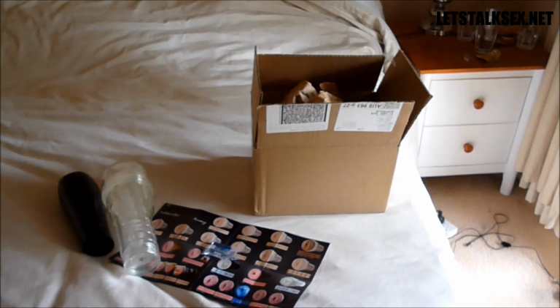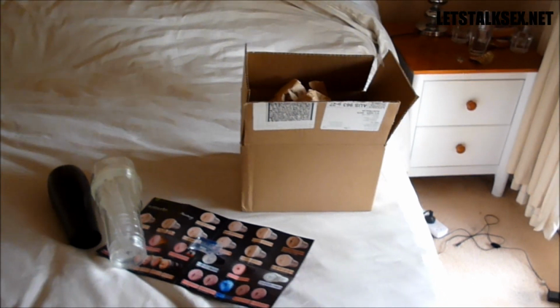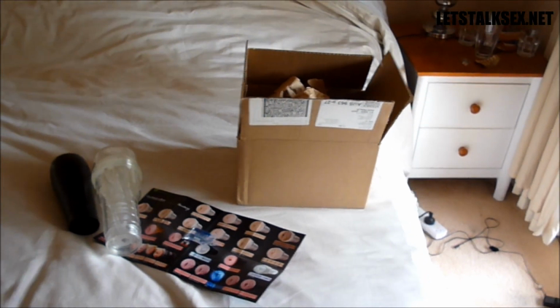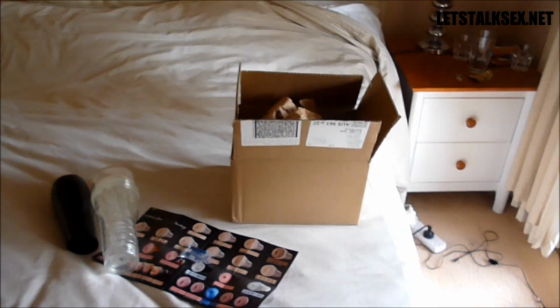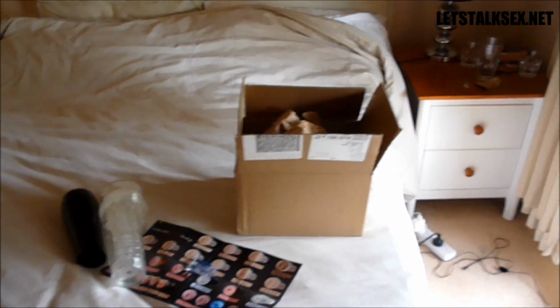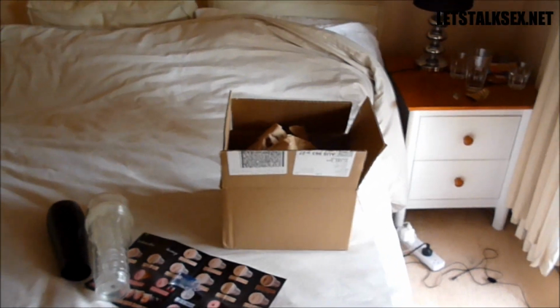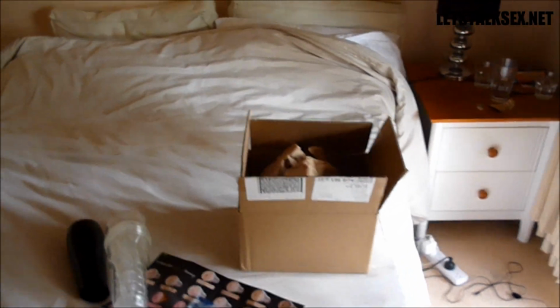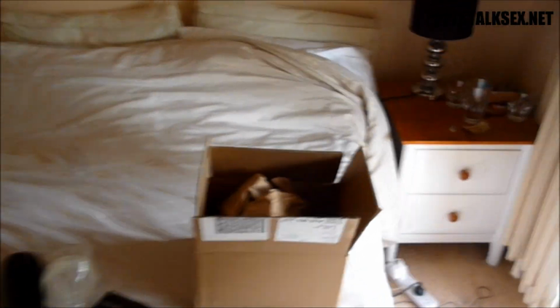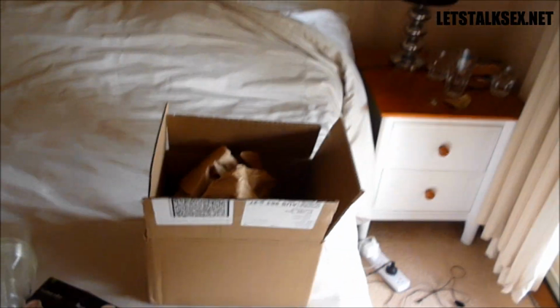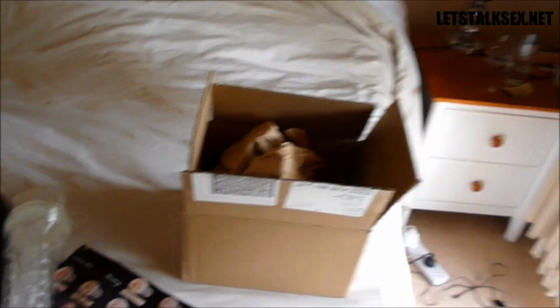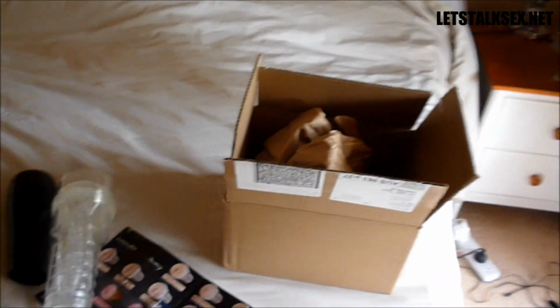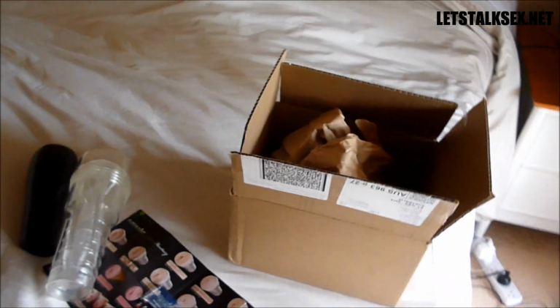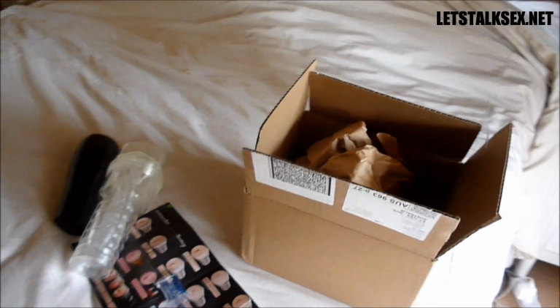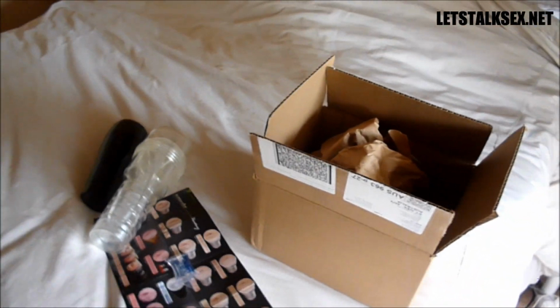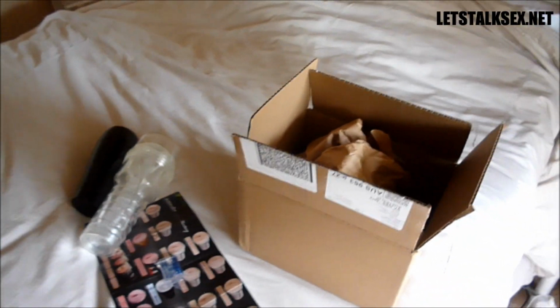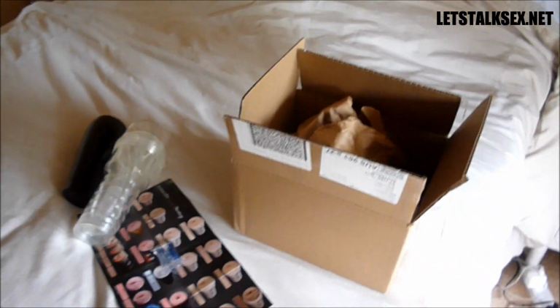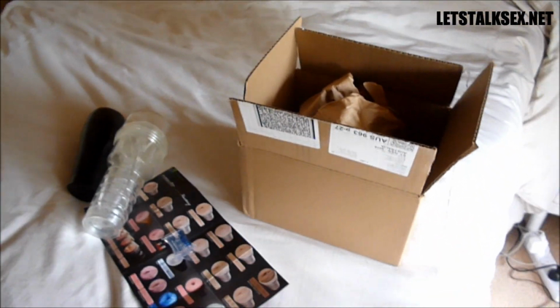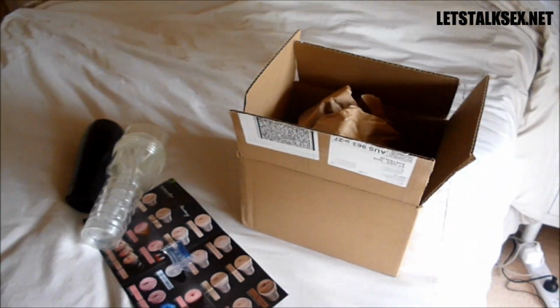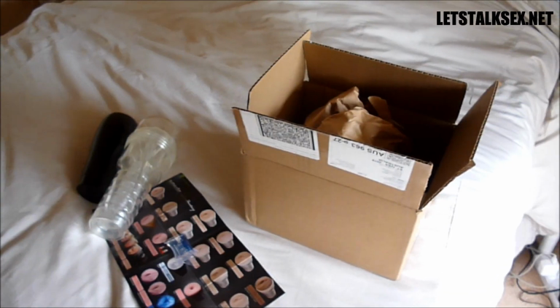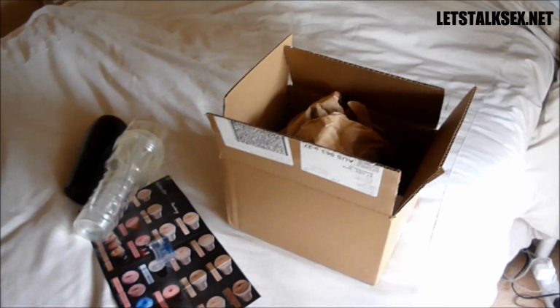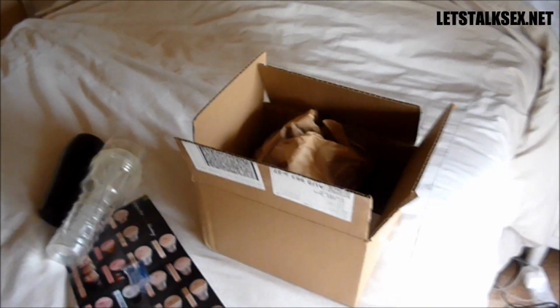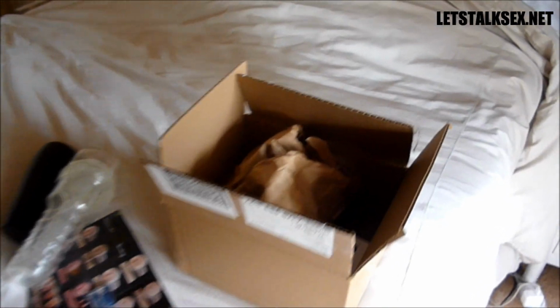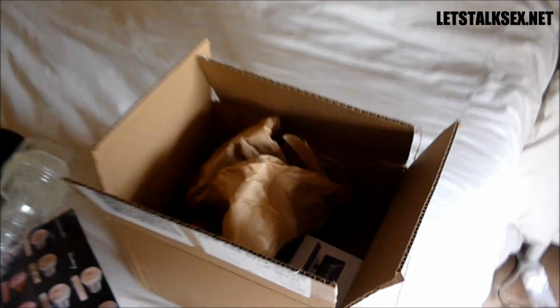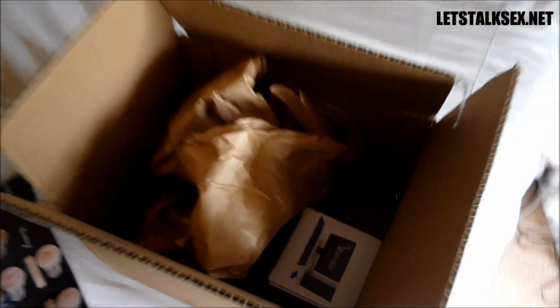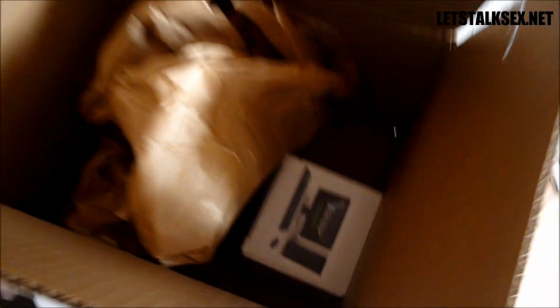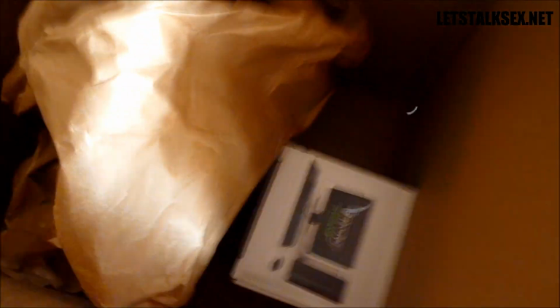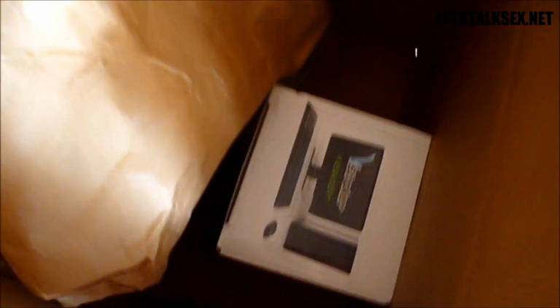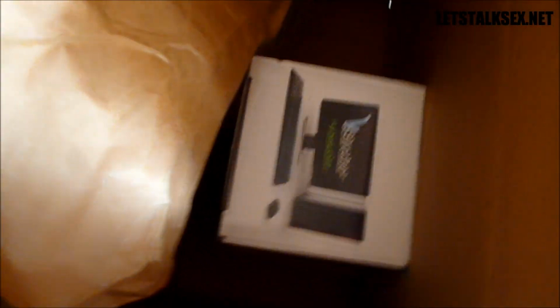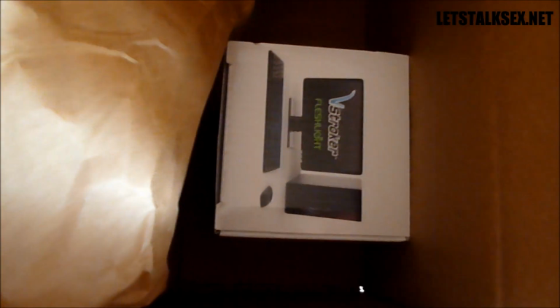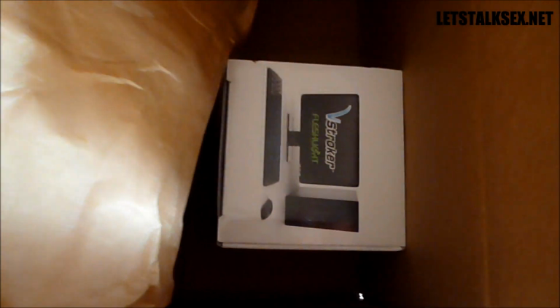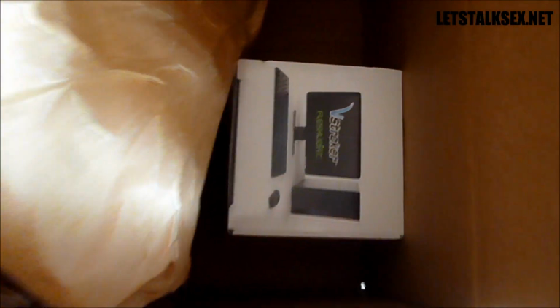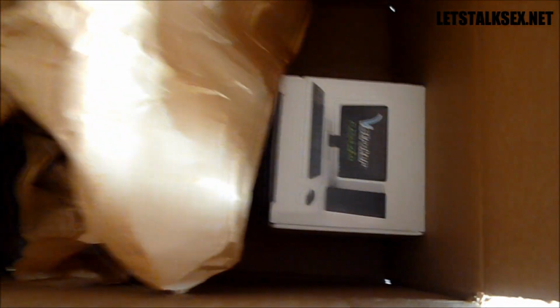Hello, this is Dion Black from LeftTalkSex.net and today we are going to review the Fleshlight V-Stroker adapter.